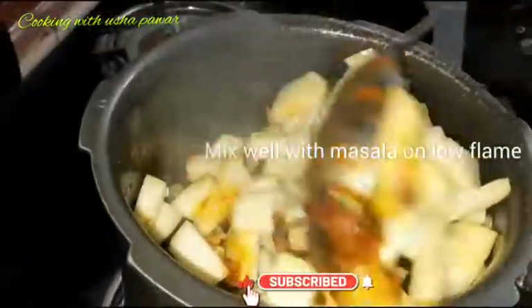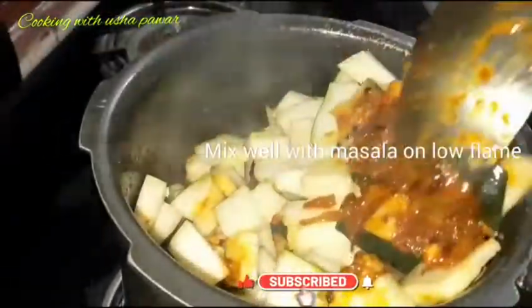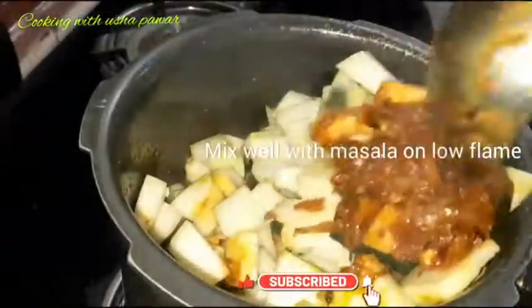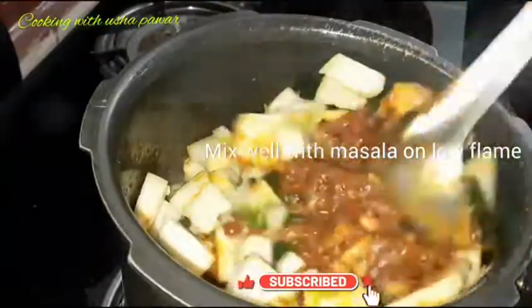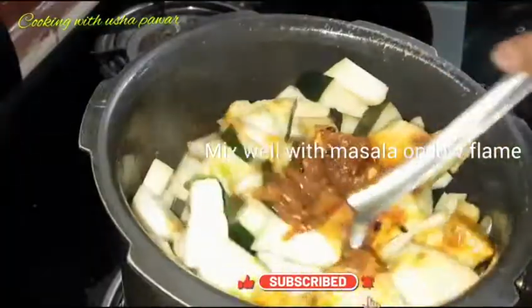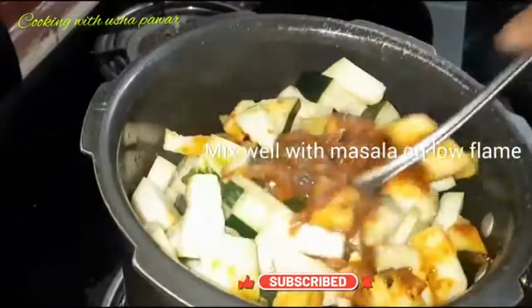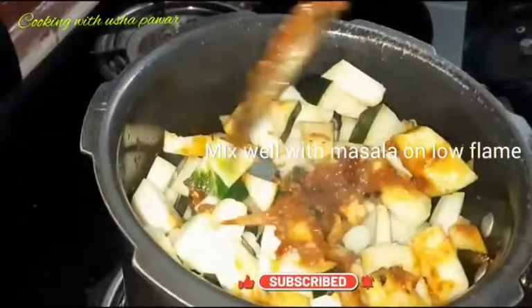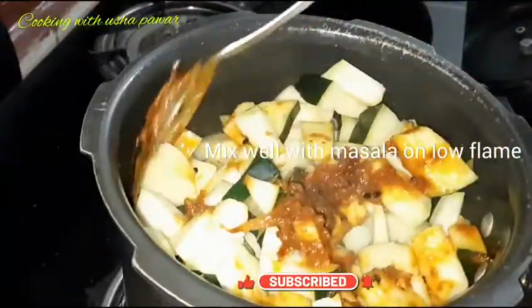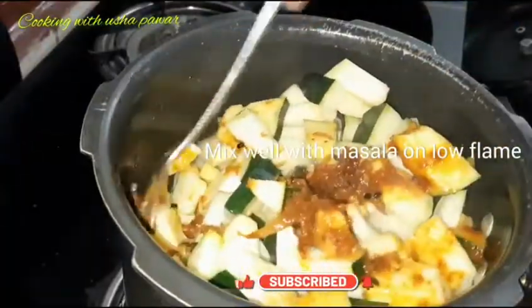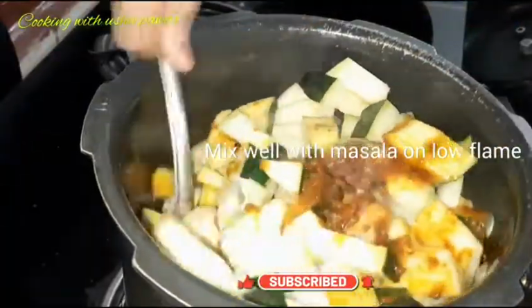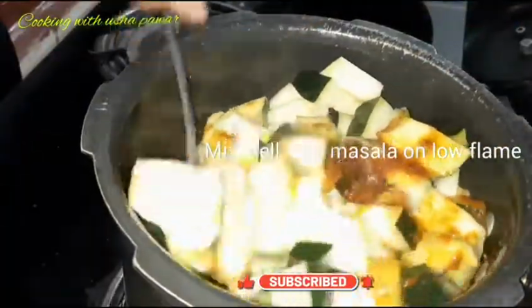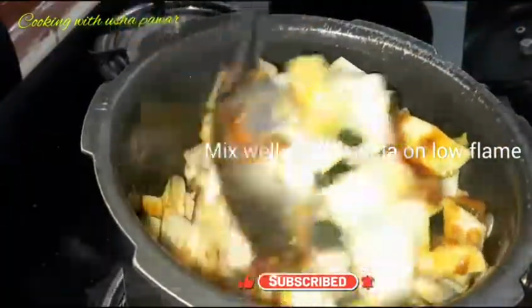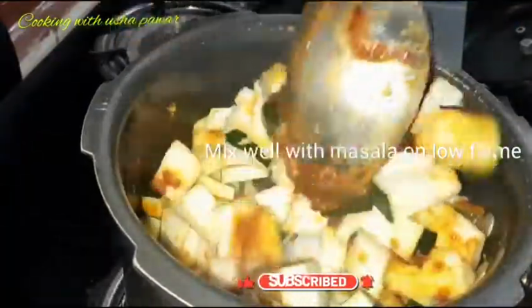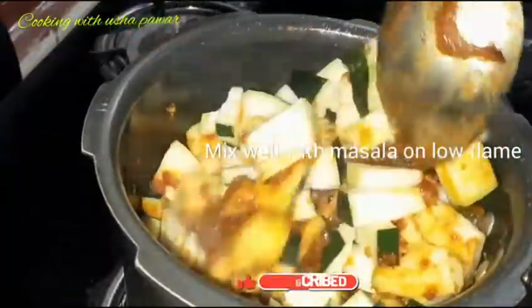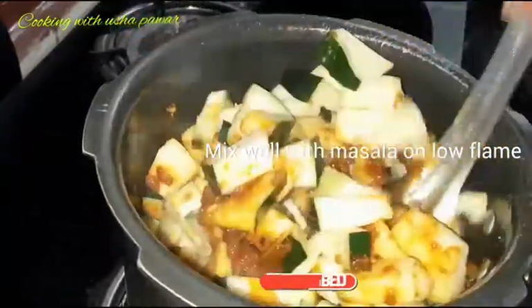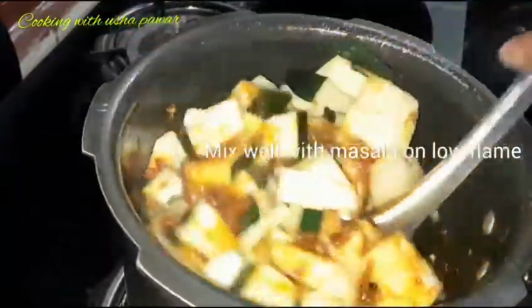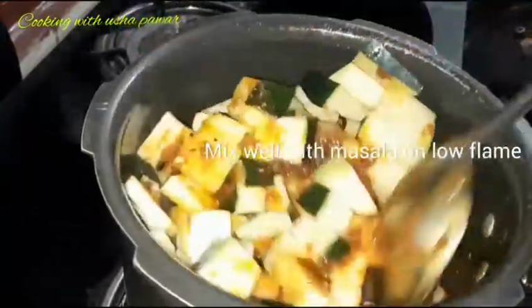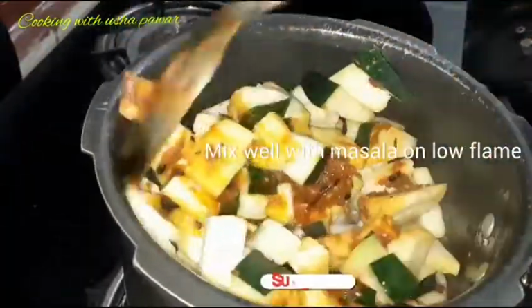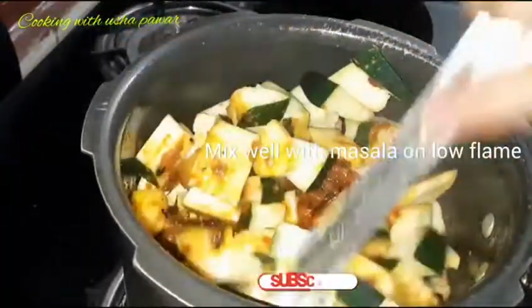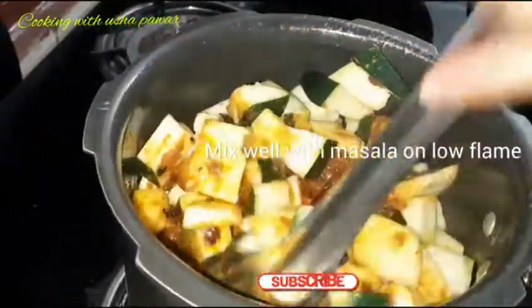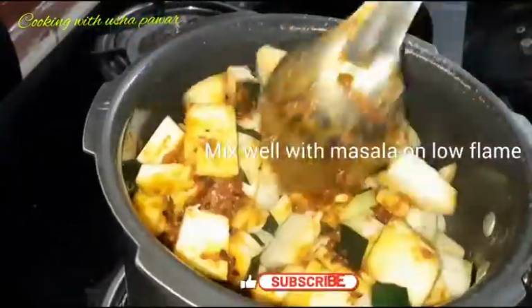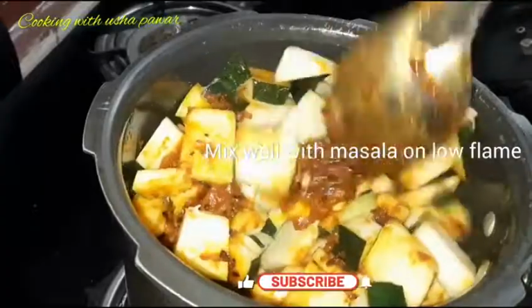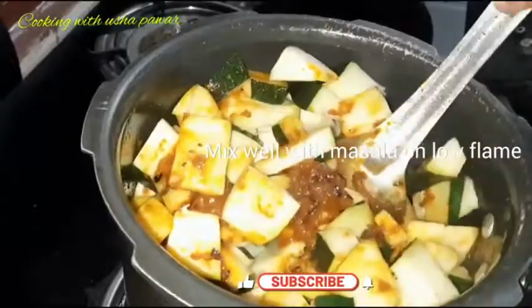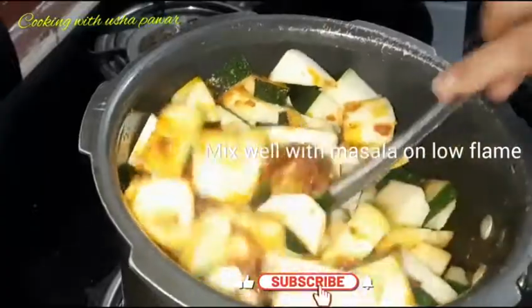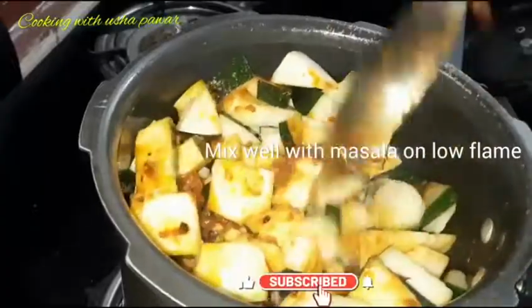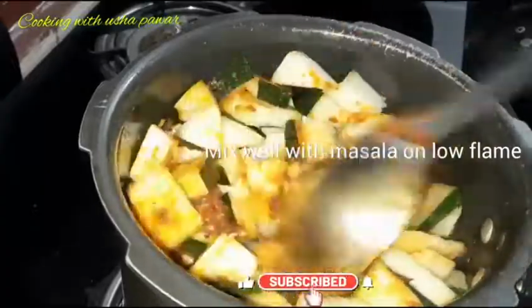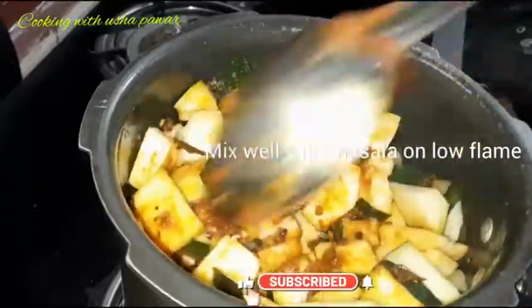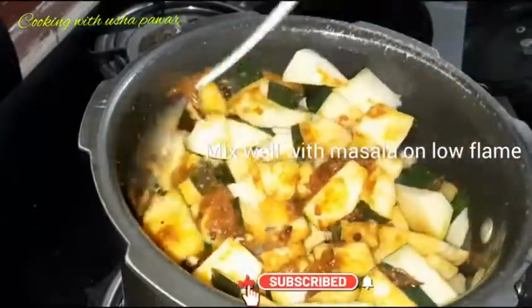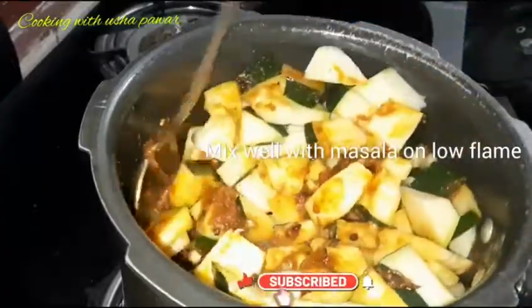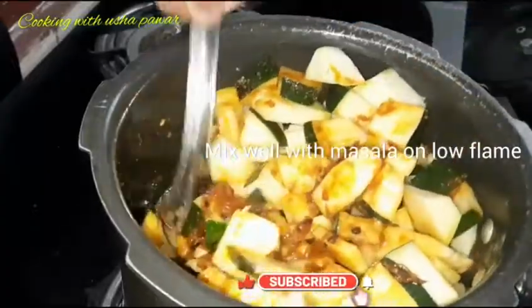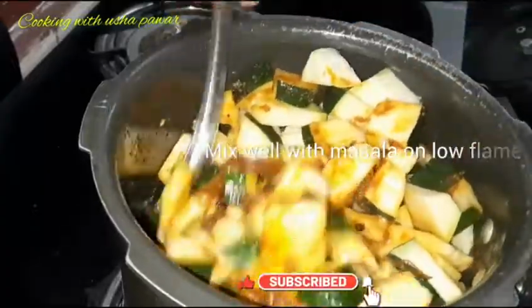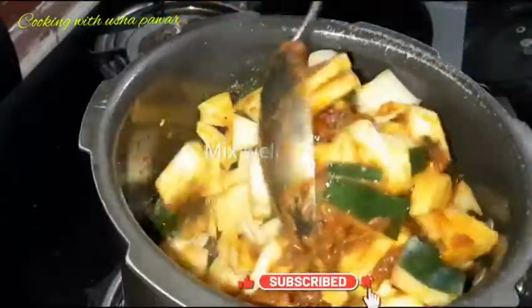If you want, you can also cook it in an open pan, but in a pressure cooker it will be better. So now we will mix it well with the pumpkin.